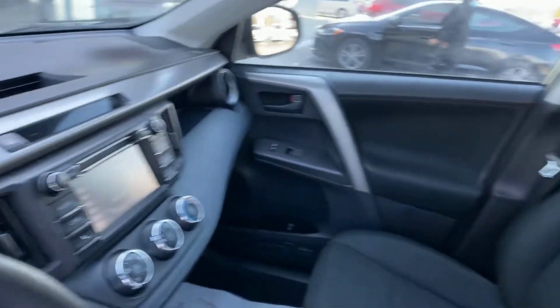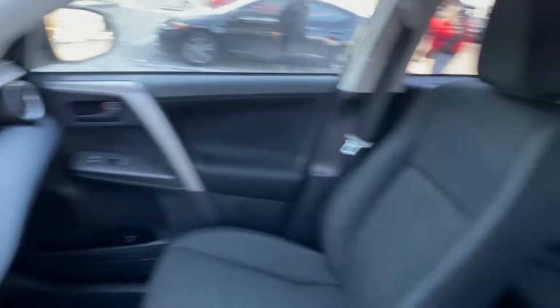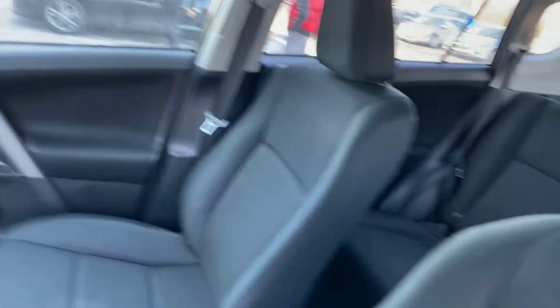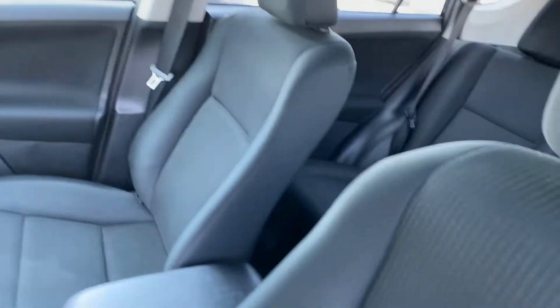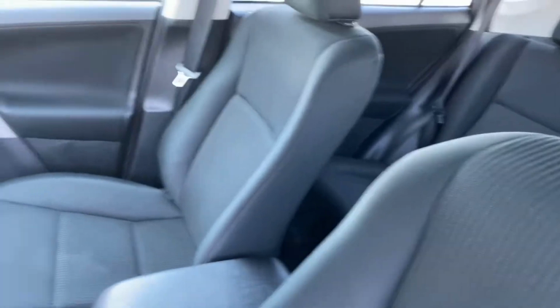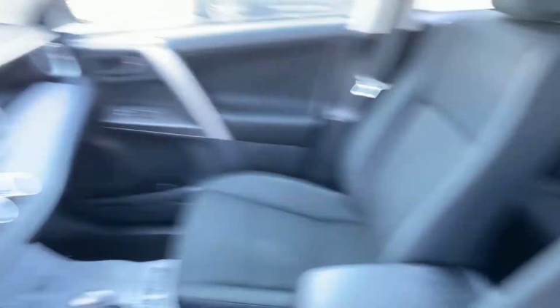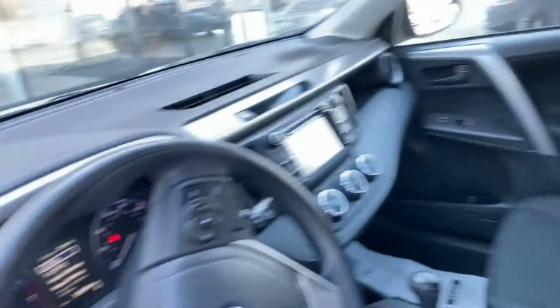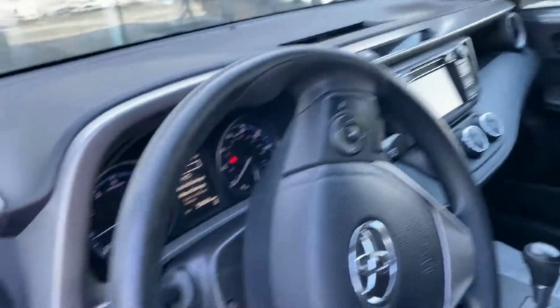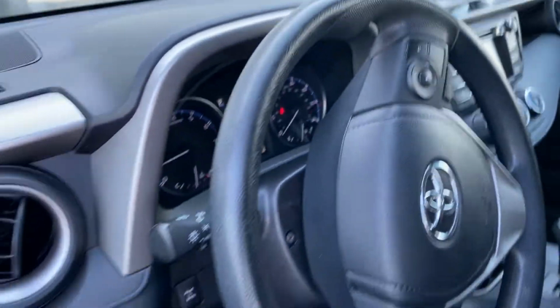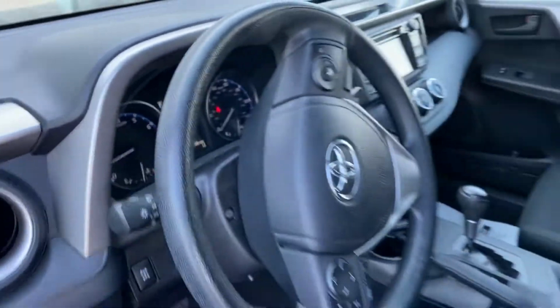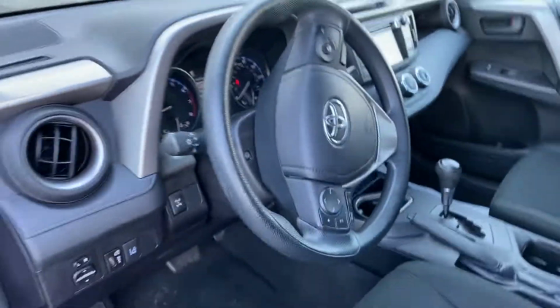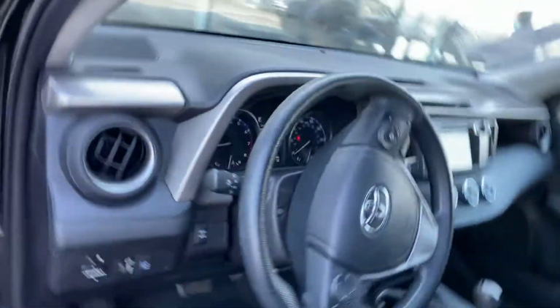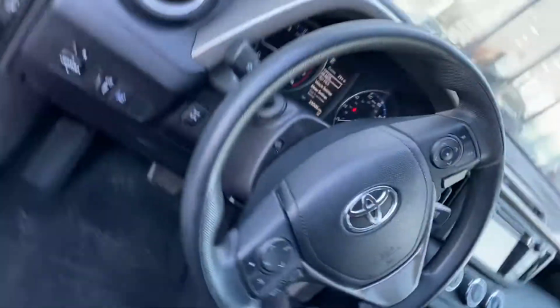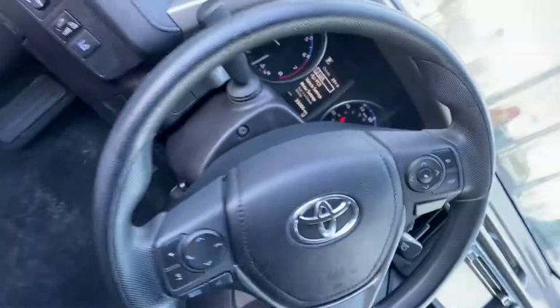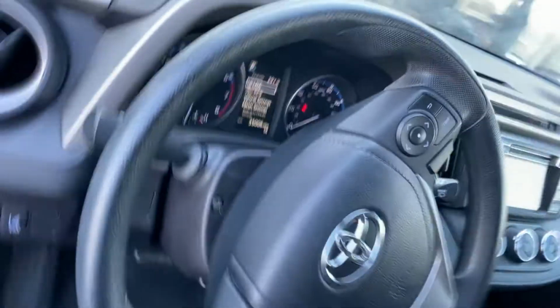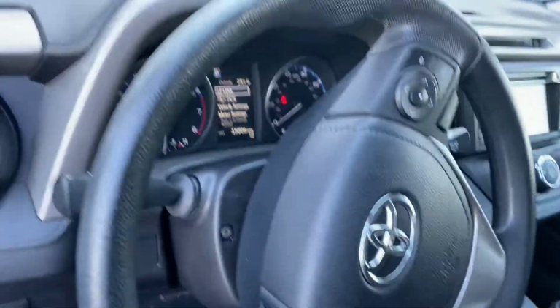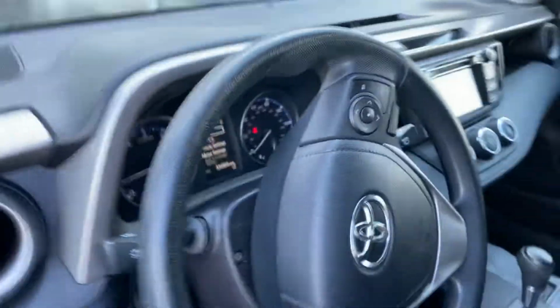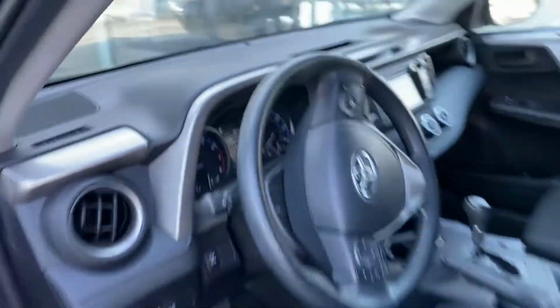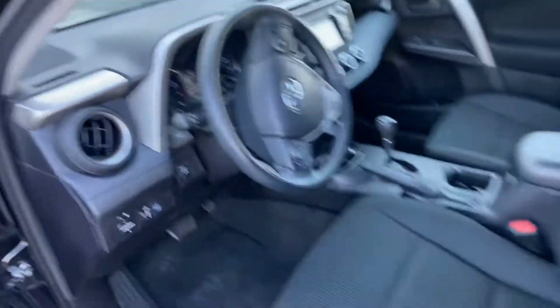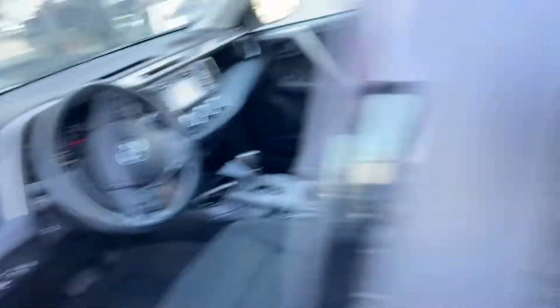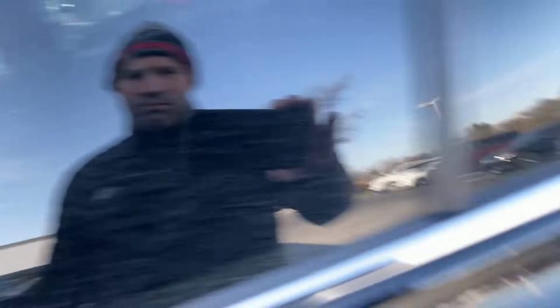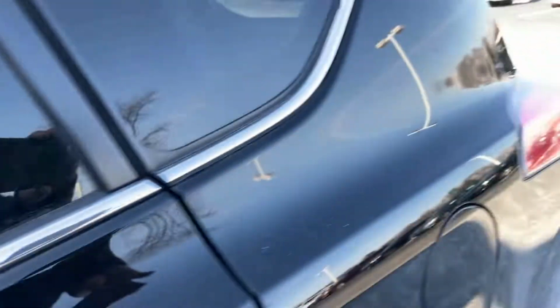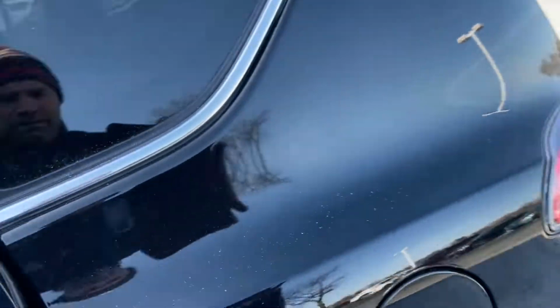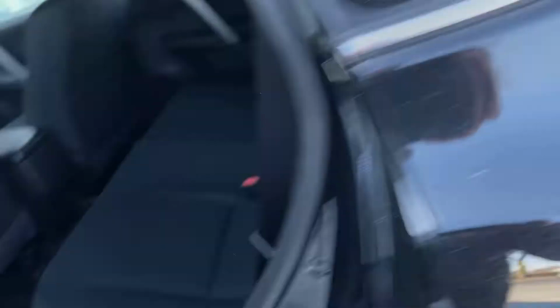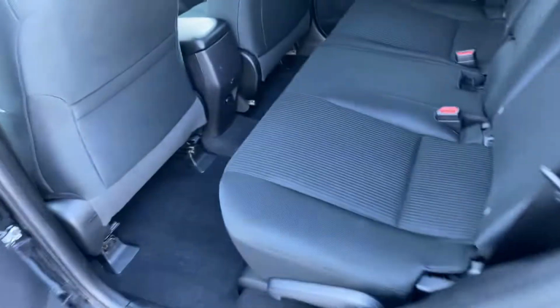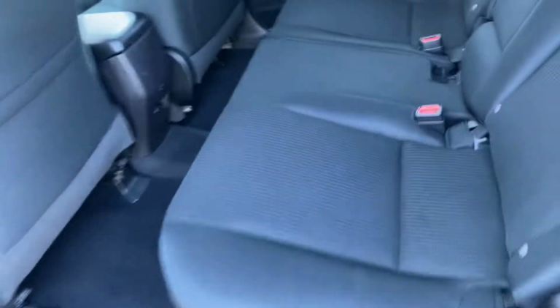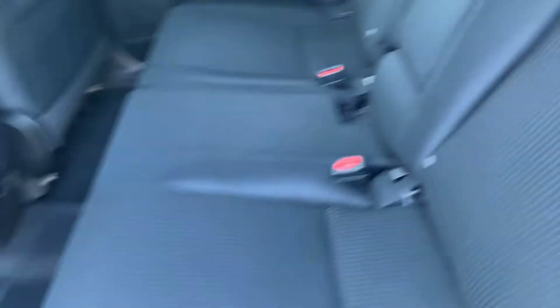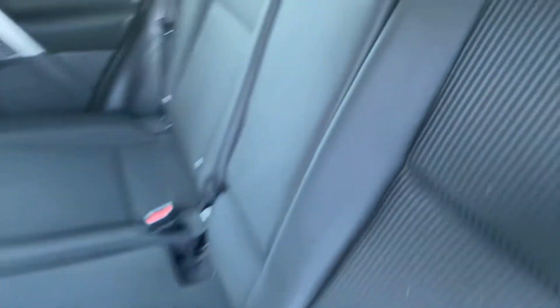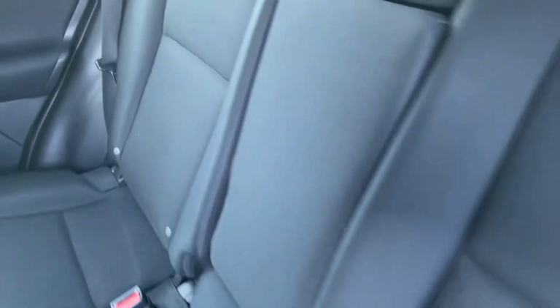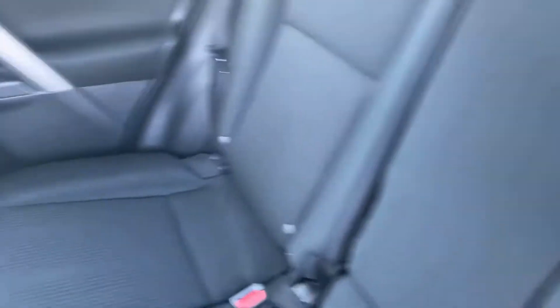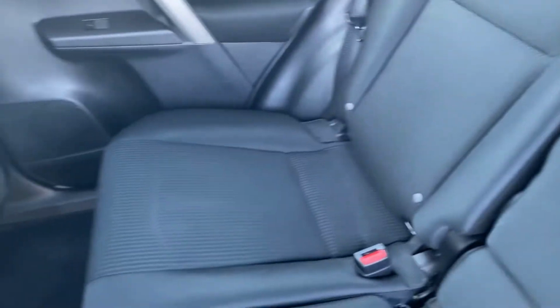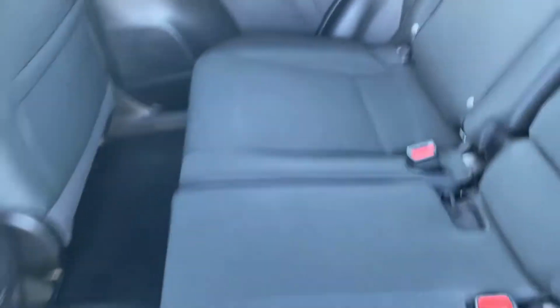All your power options, air conditioning, steering wheel controls. The vehicle has 35,000 miles. Very clean interior, no stains or tears.